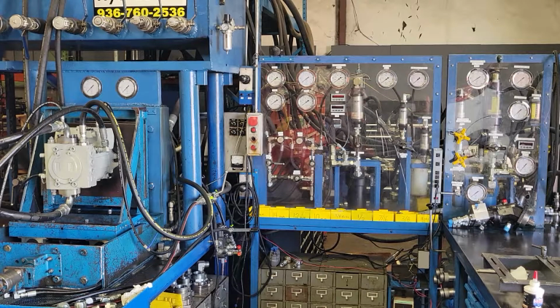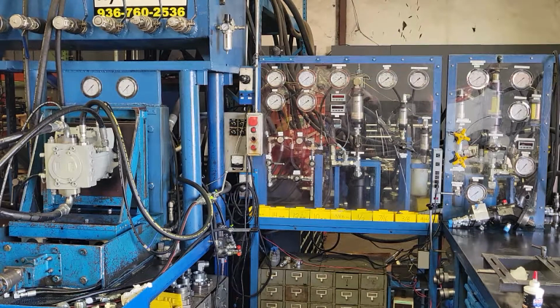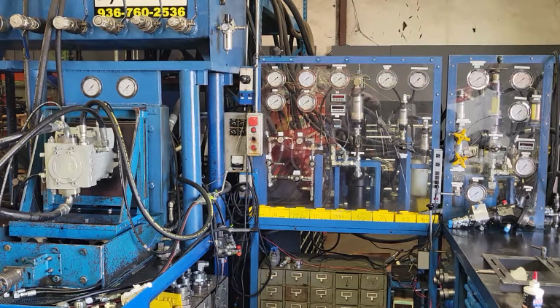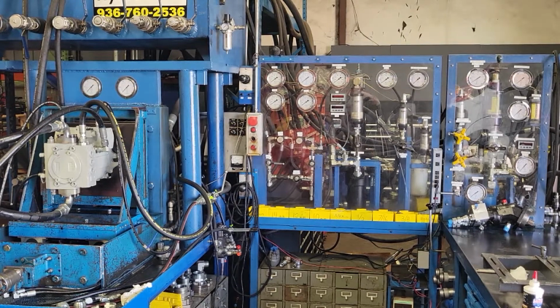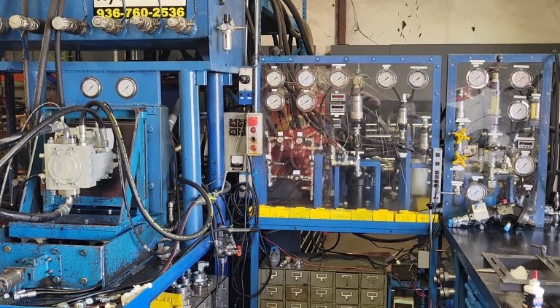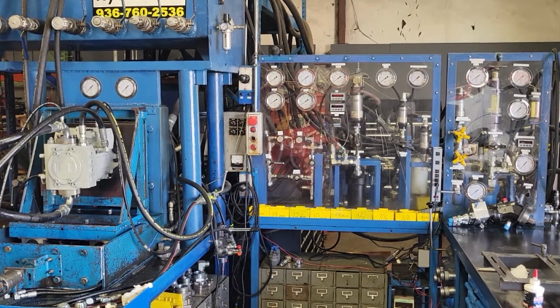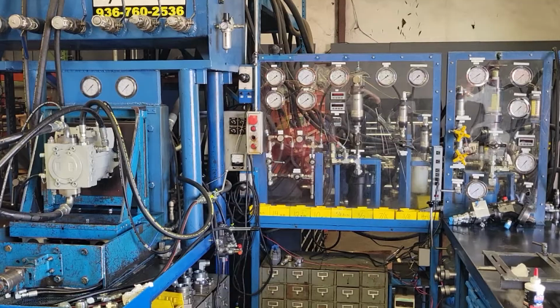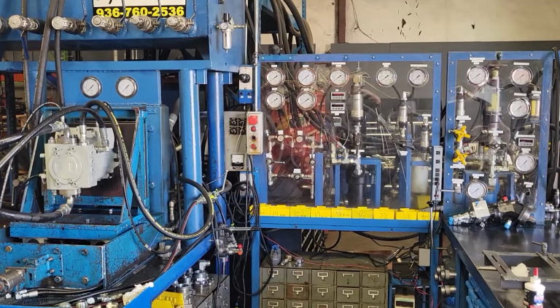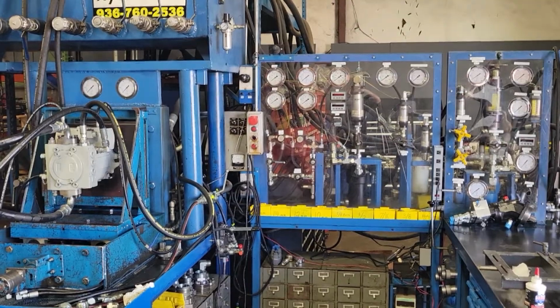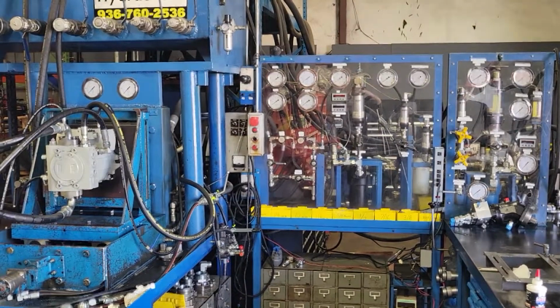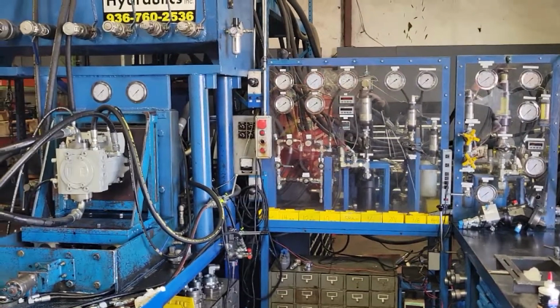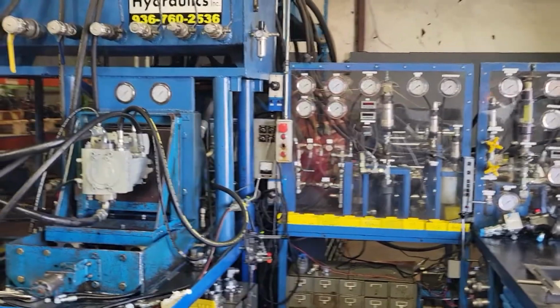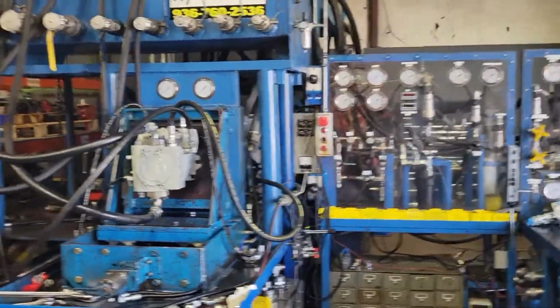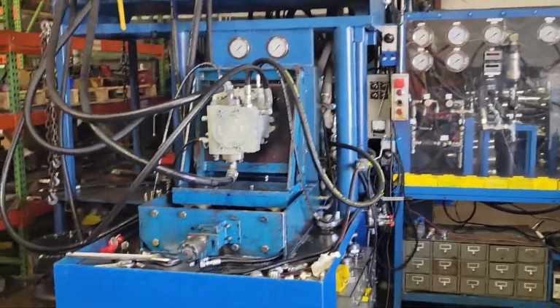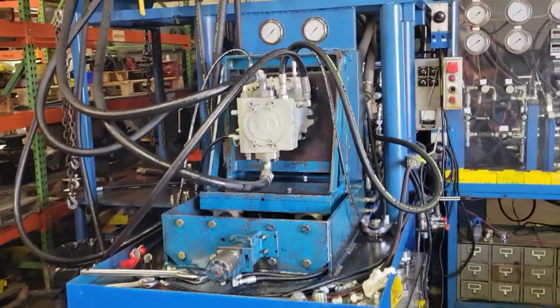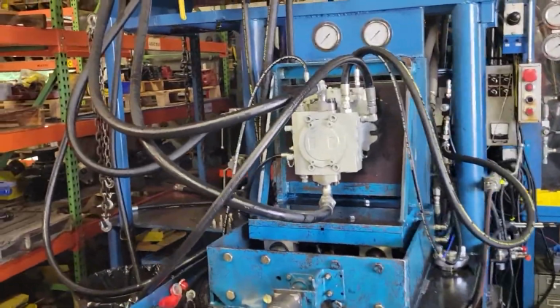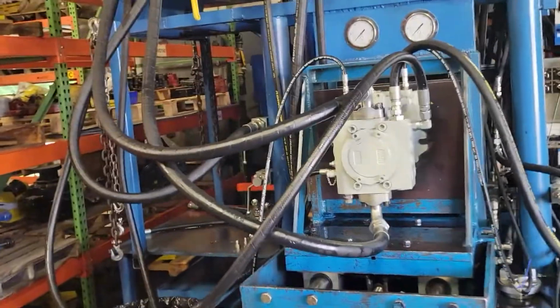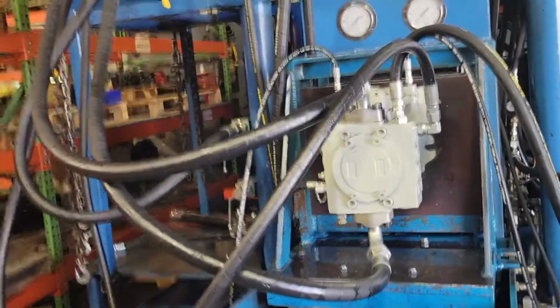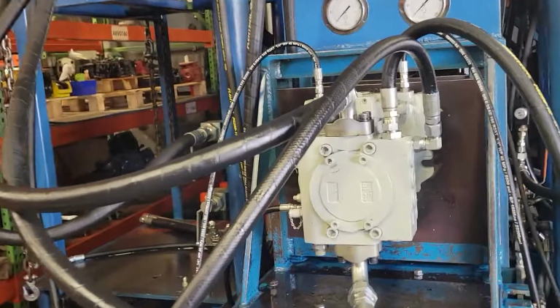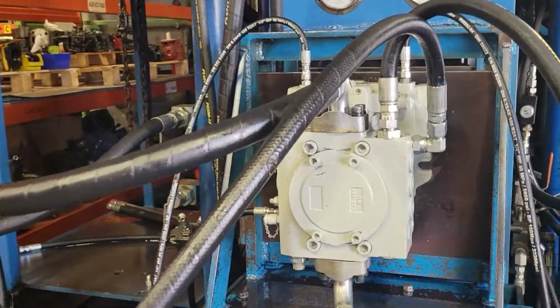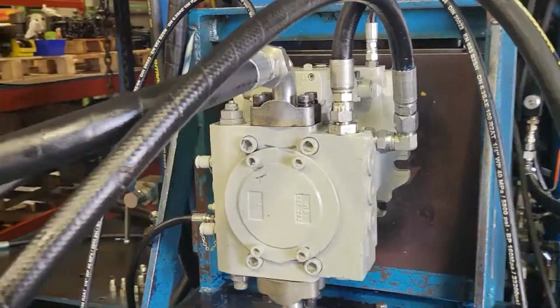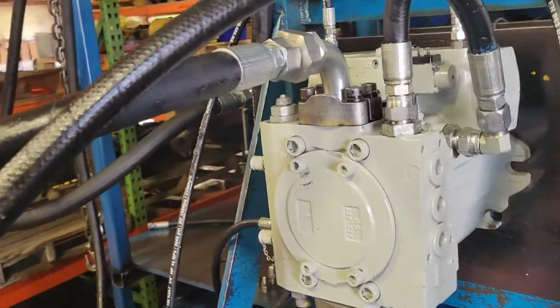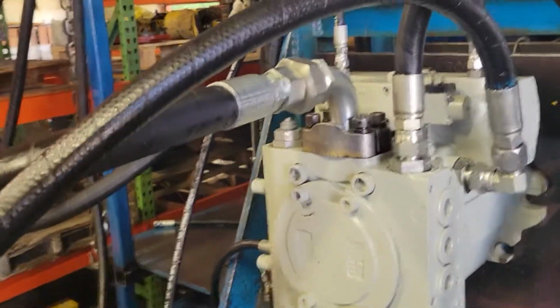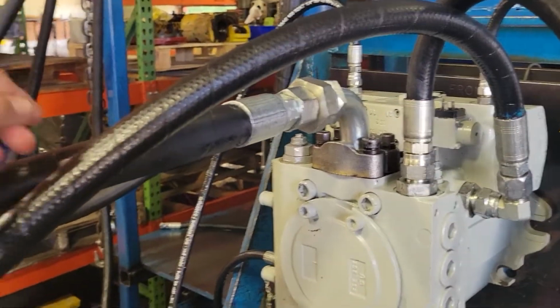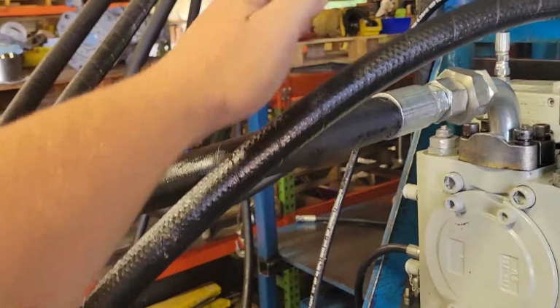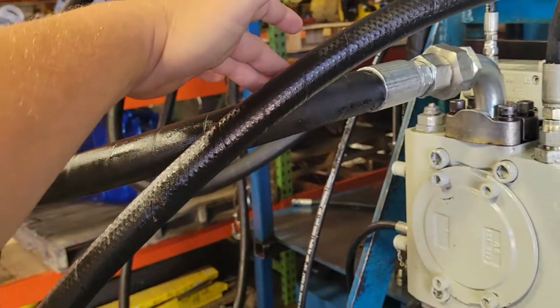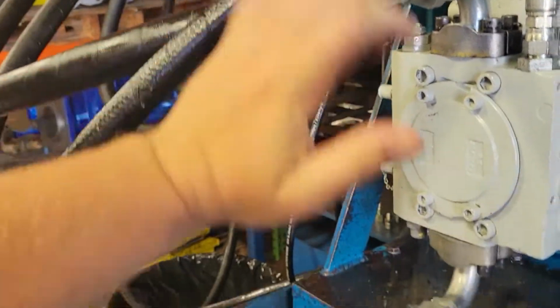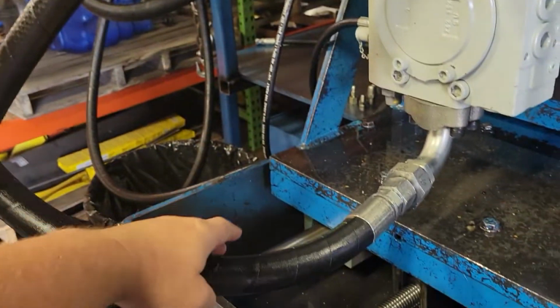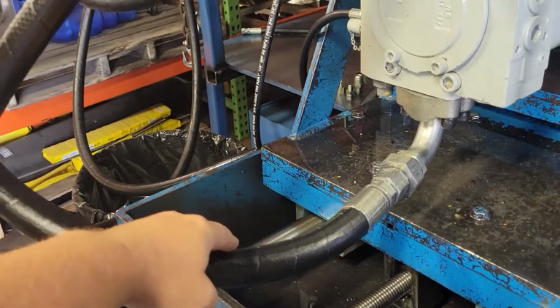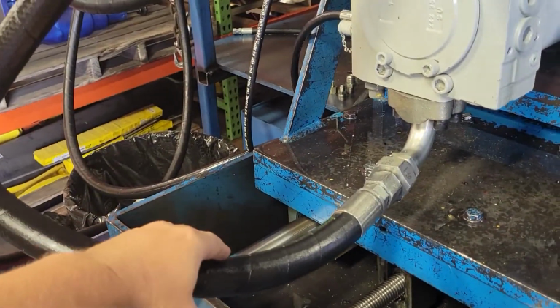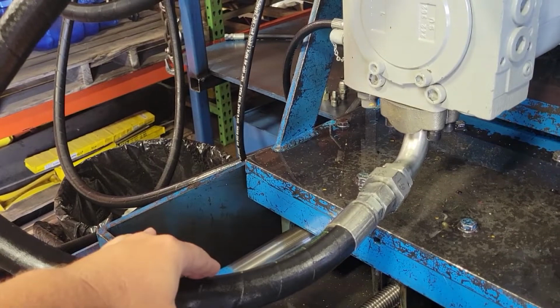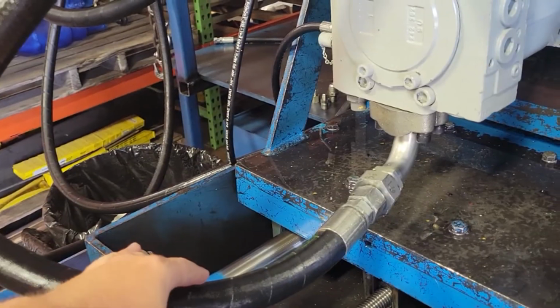All right, today we're going to be testing a Rexroth A4VG-125. Just go through some of the porting. So we have our A and our B. This is our hydrostatic loop.